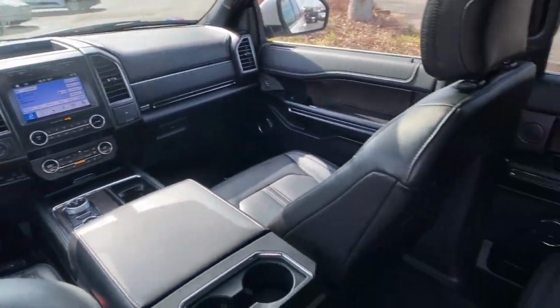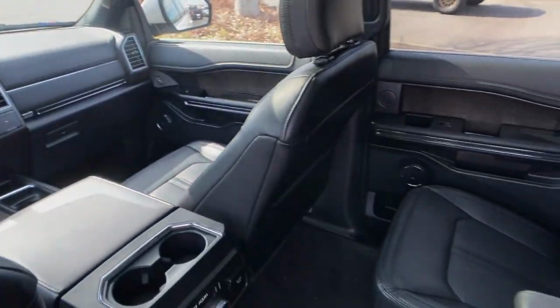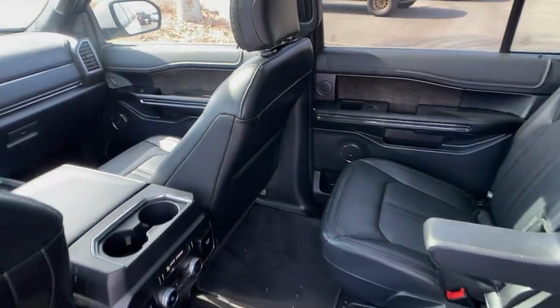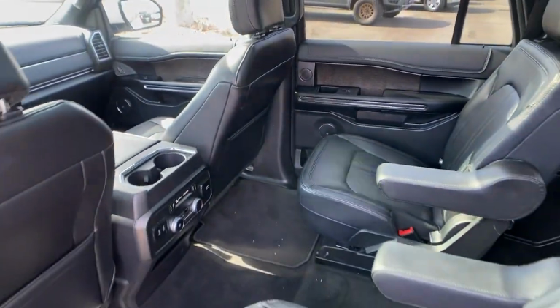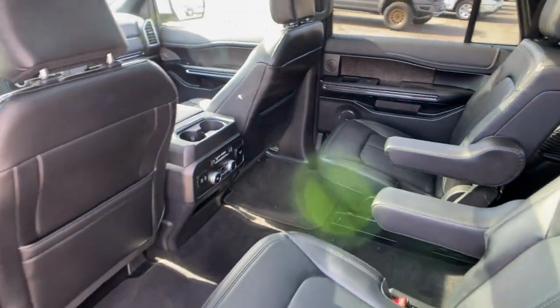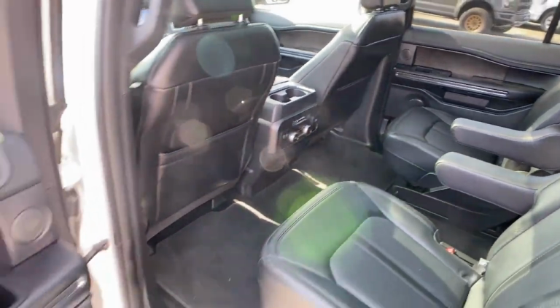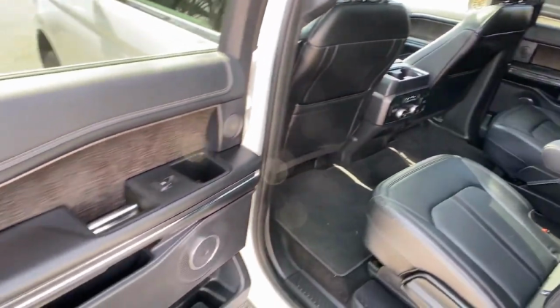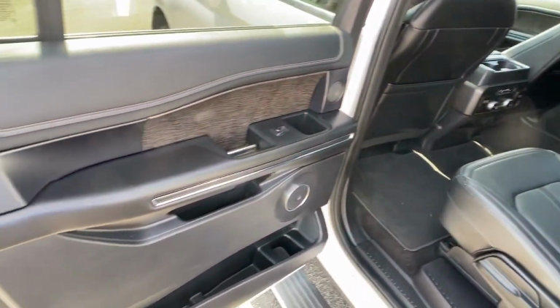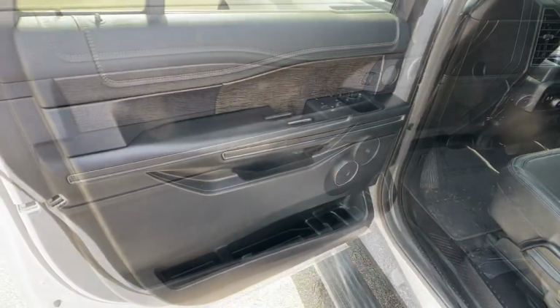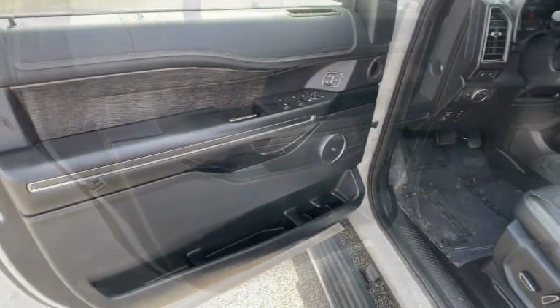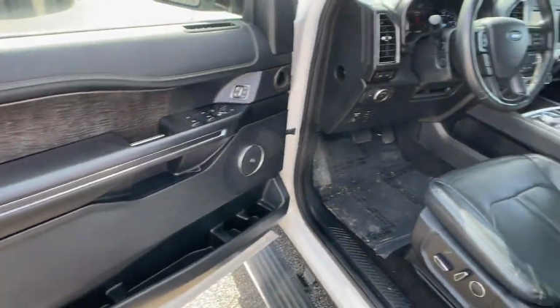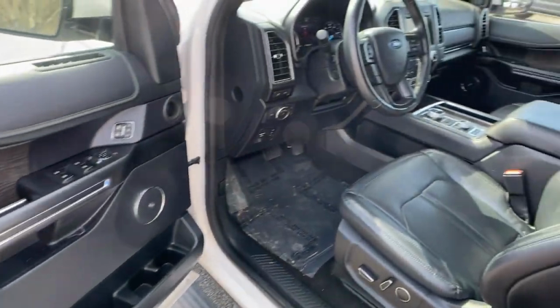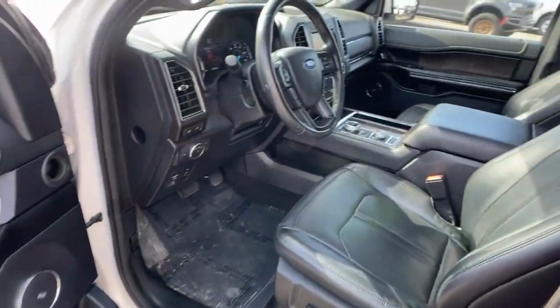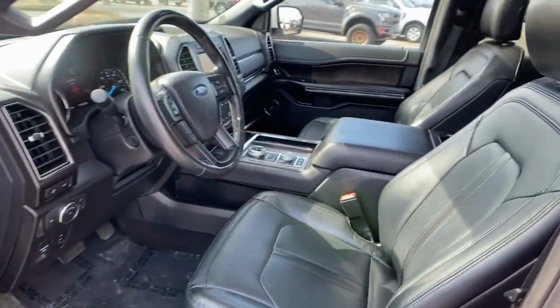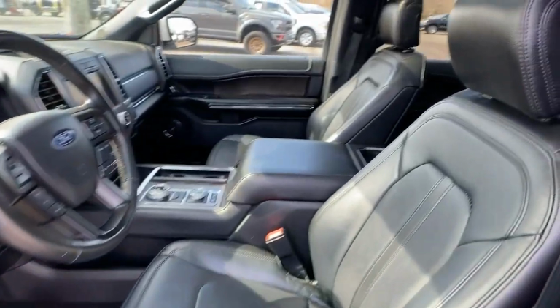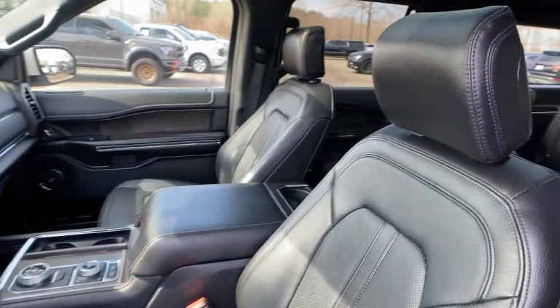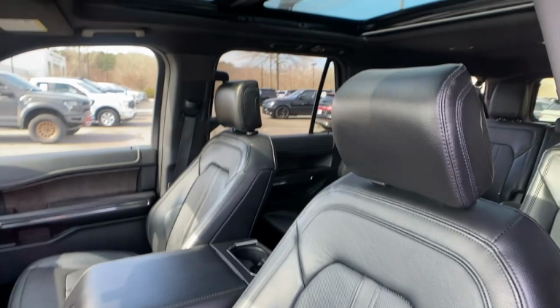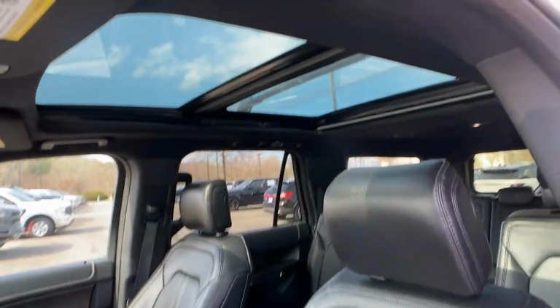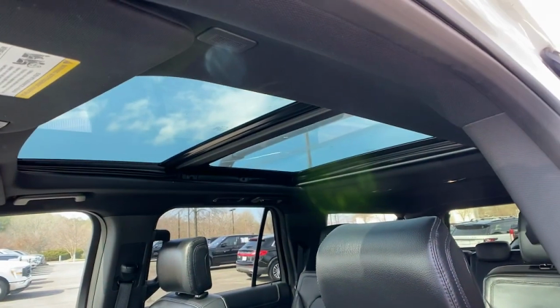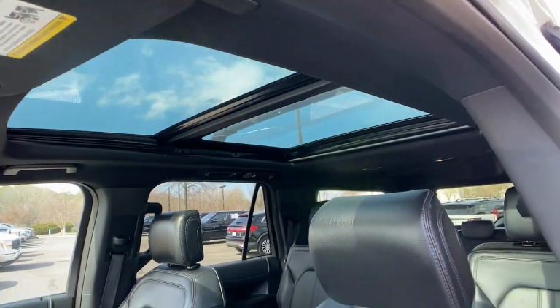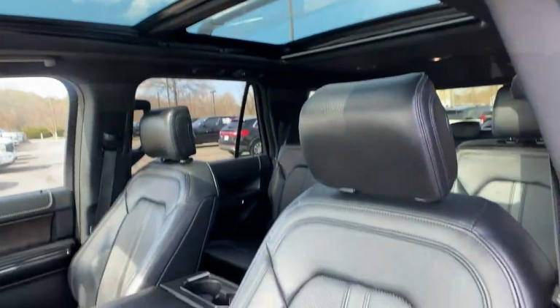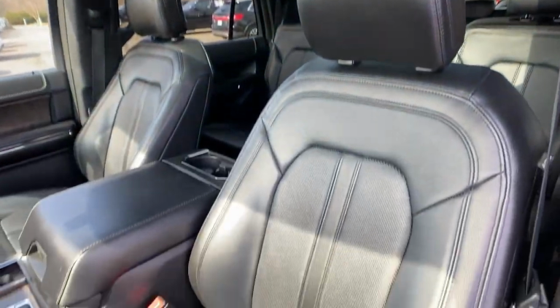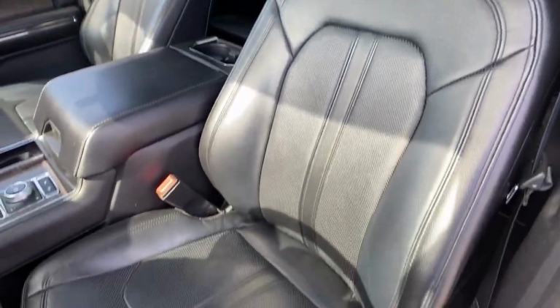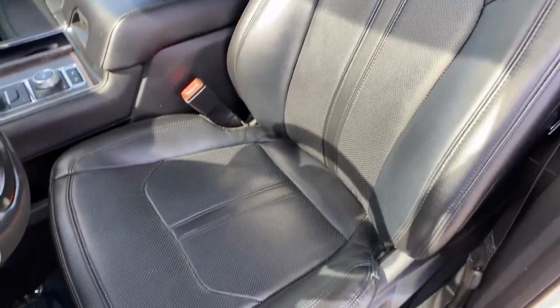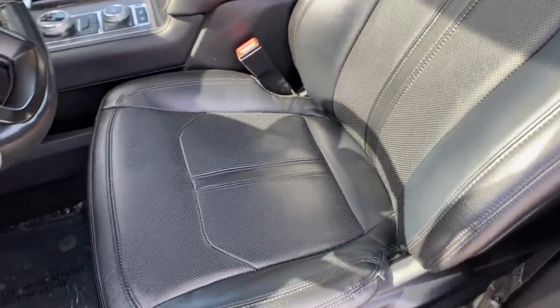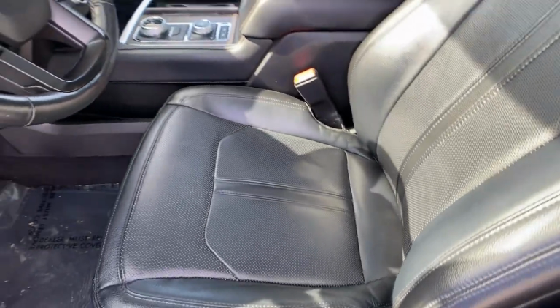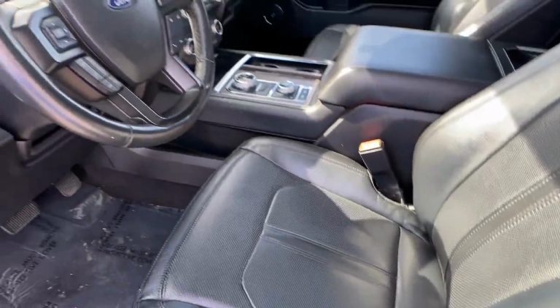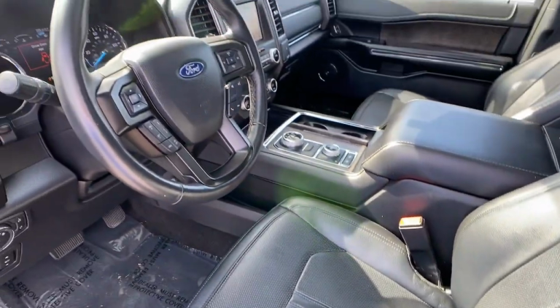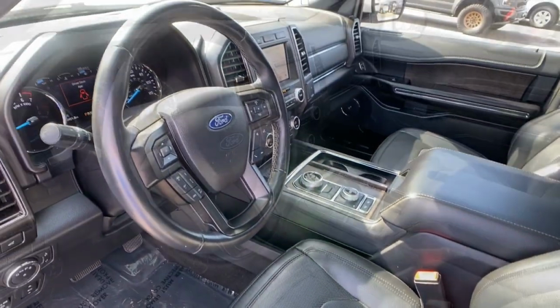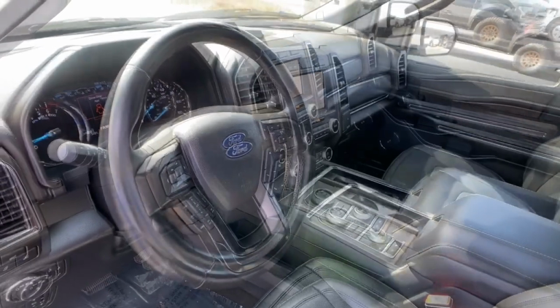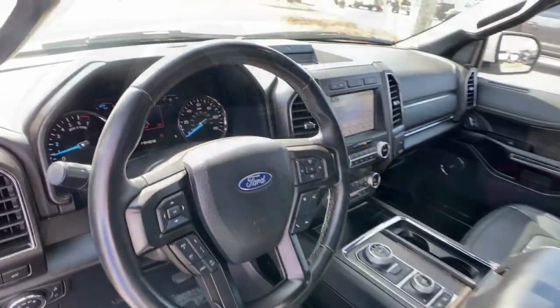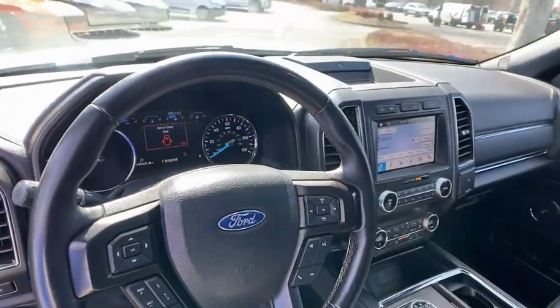Relax and soak up the calm of a luxuriously spacious passenger oasis when you journey in the Expedition Max. Treat yourself to a test drive today — our friendly staff will give you an outstanding customer experience.